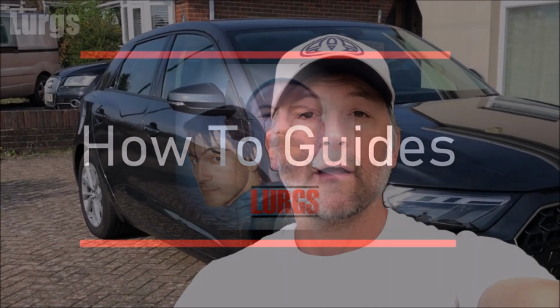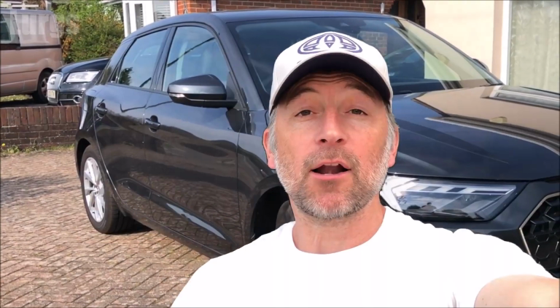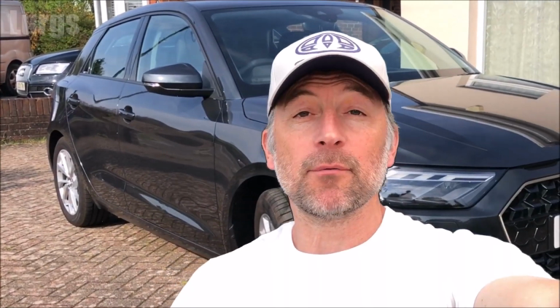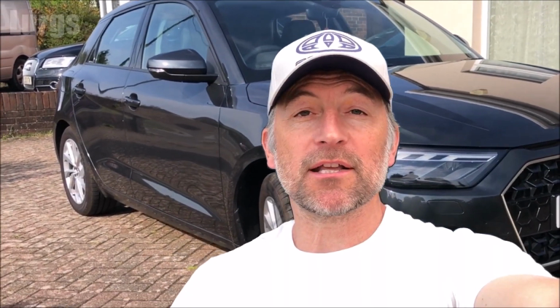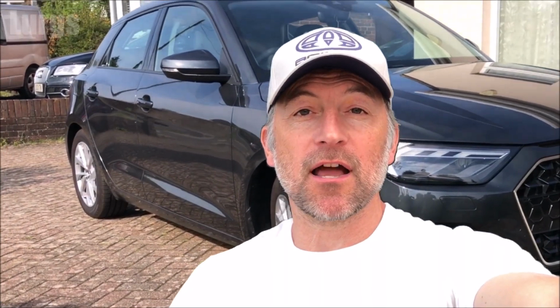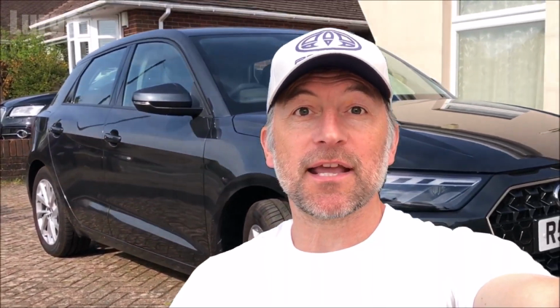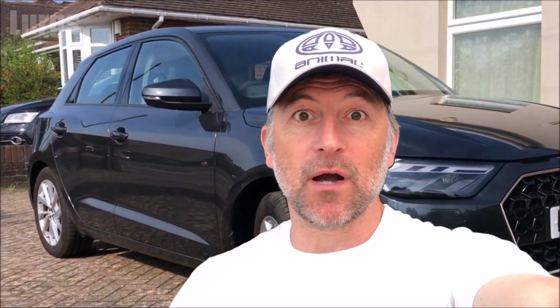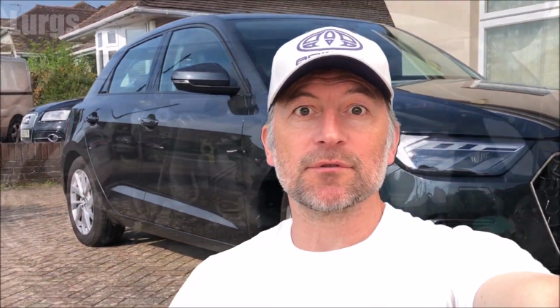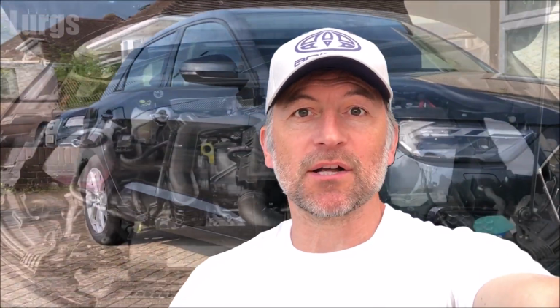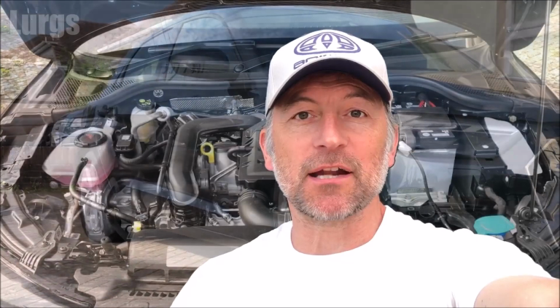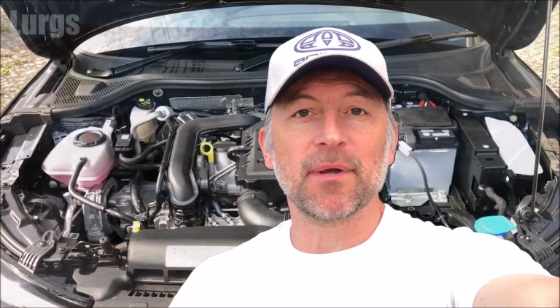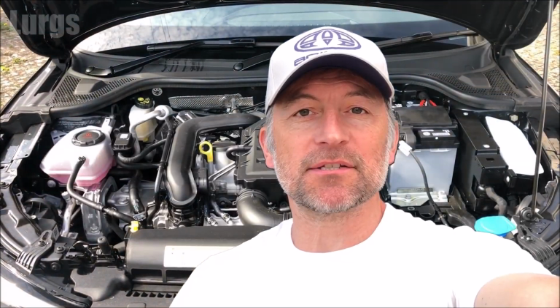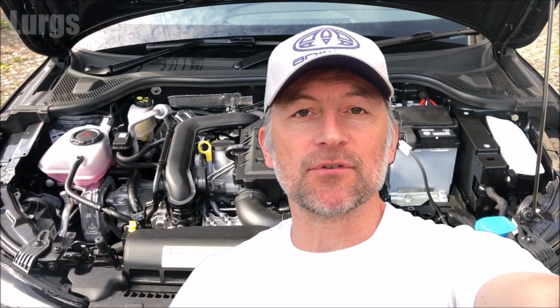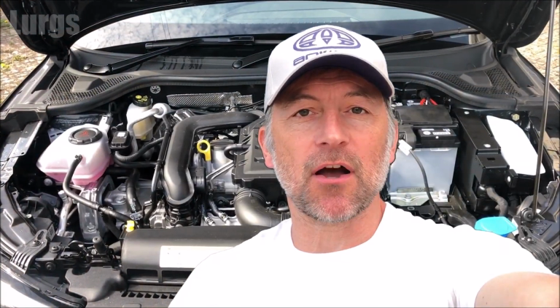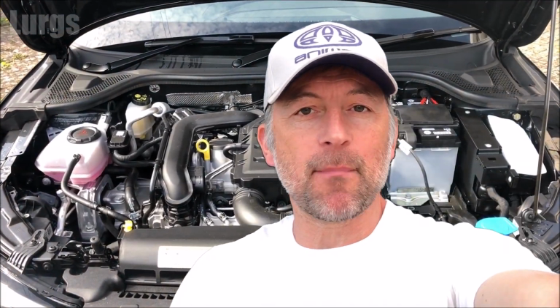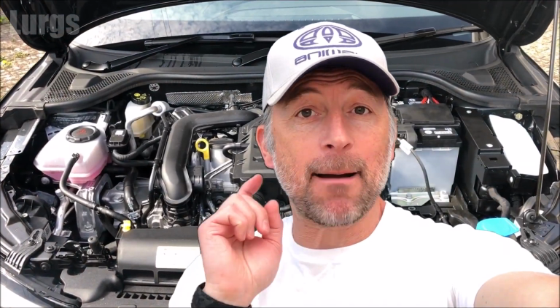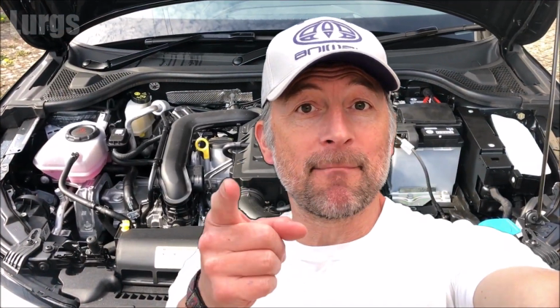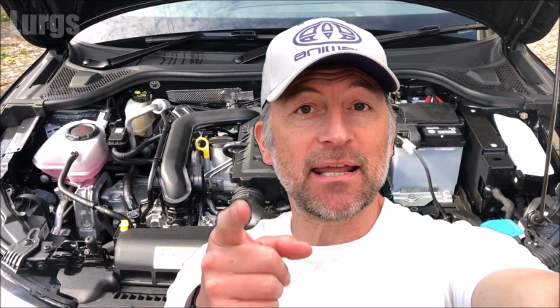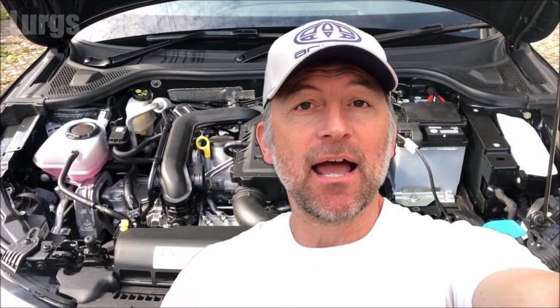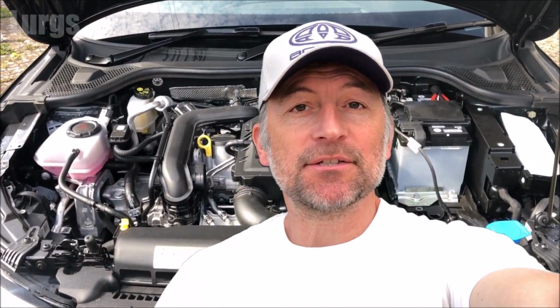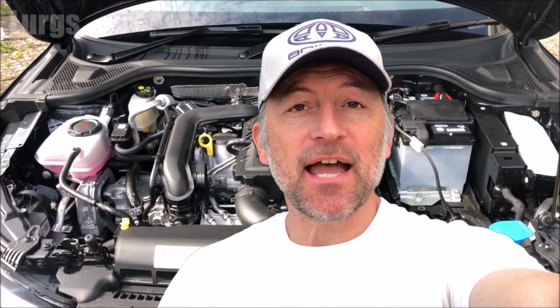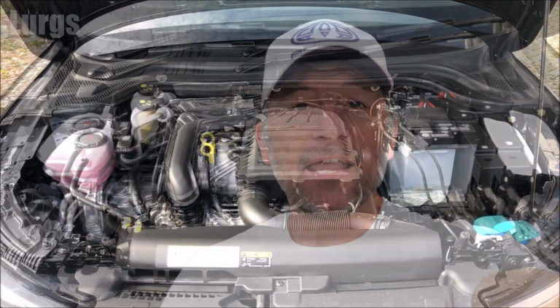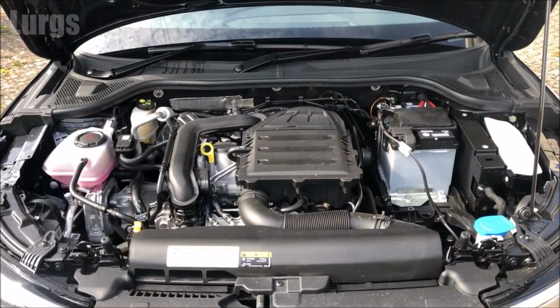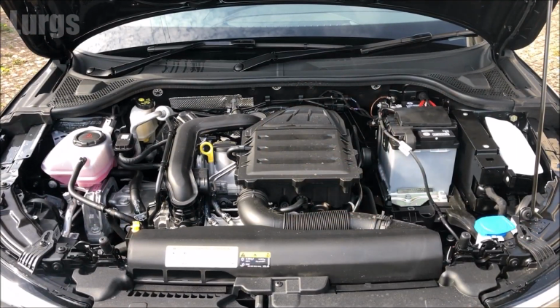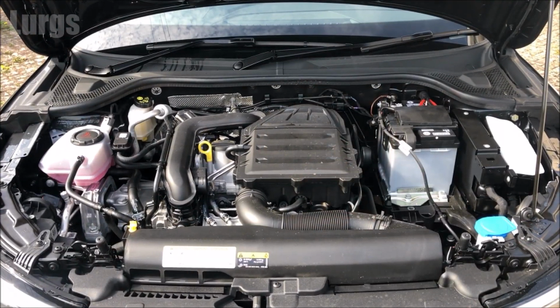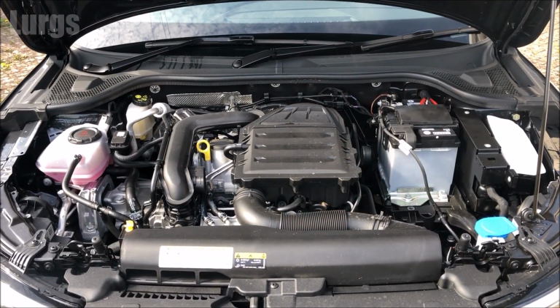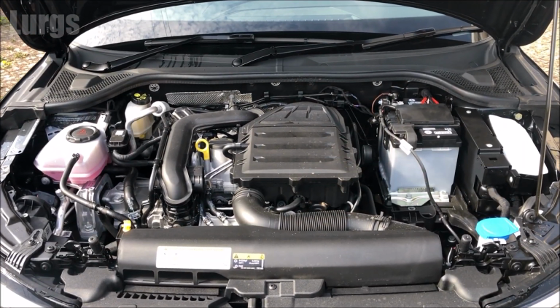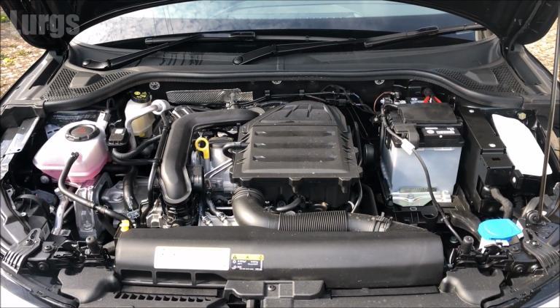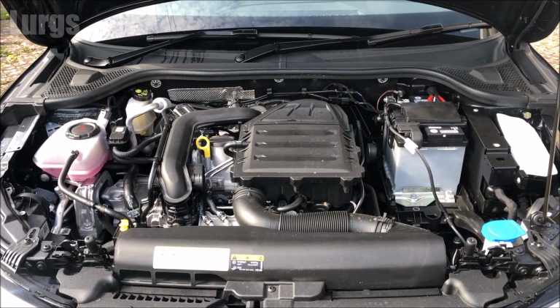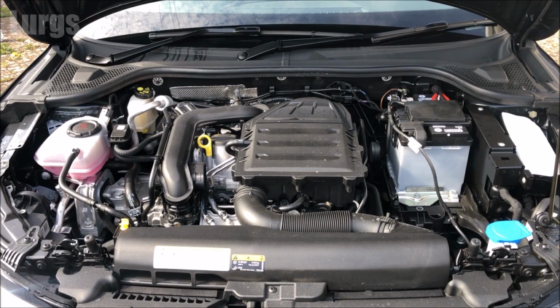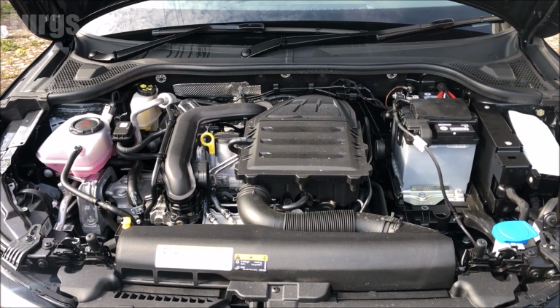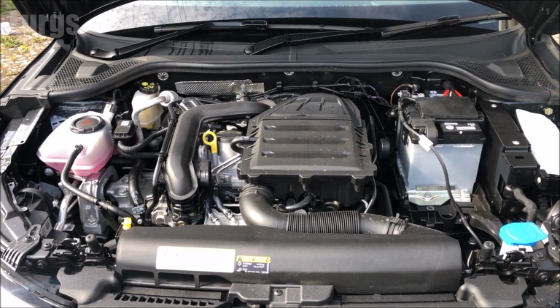Hello everybody, it's Lurgs here, welcome to my channel. I'm here to save you time and money, and today it's how to check the battery on an Audi.